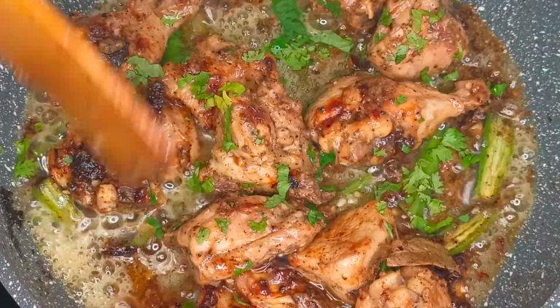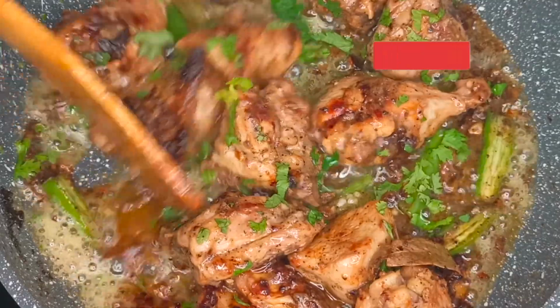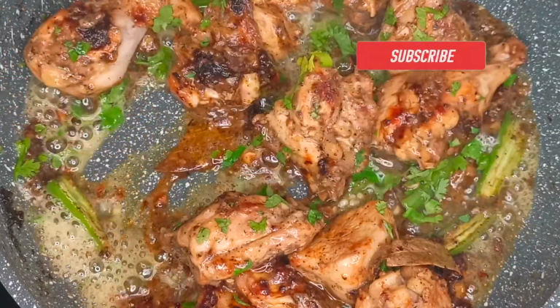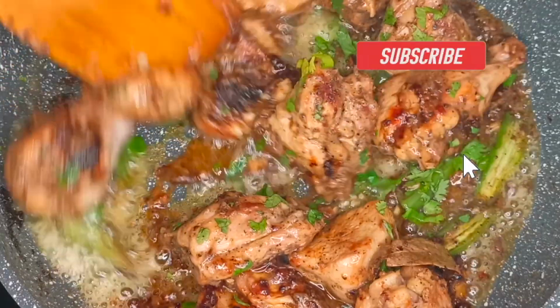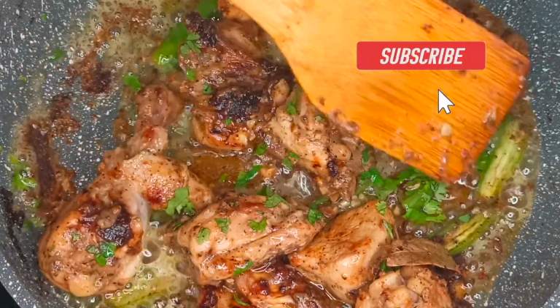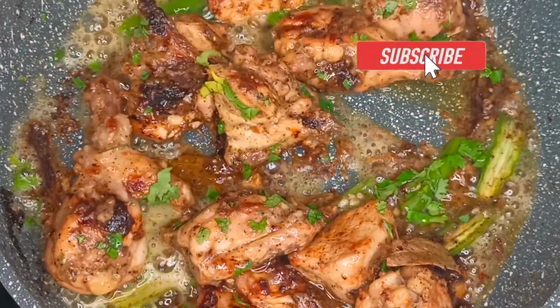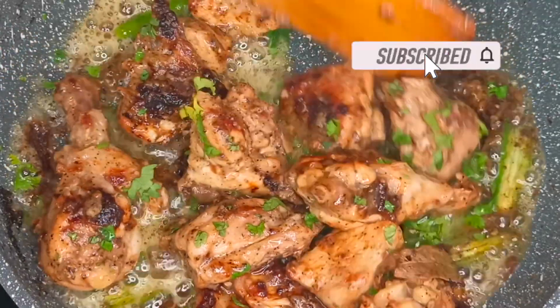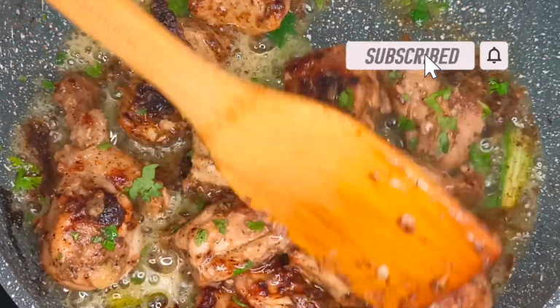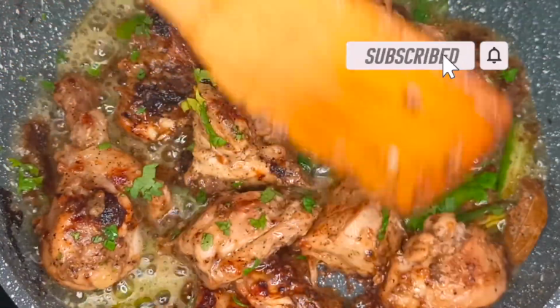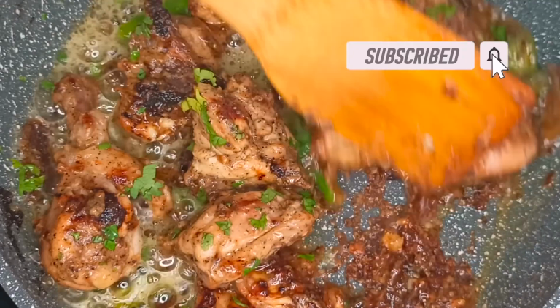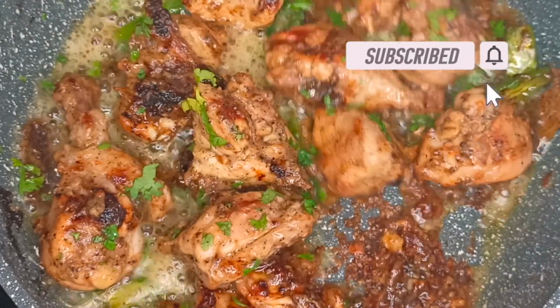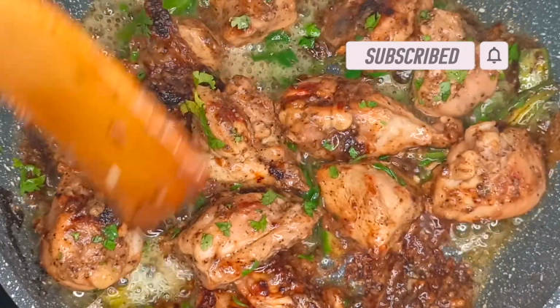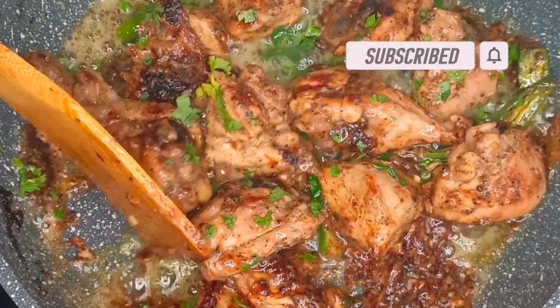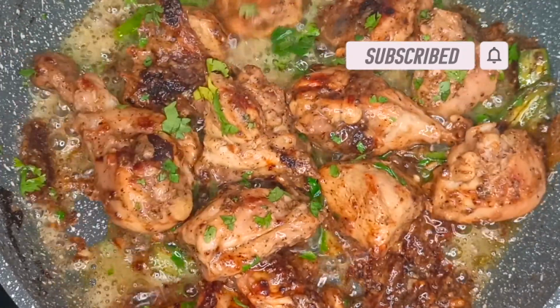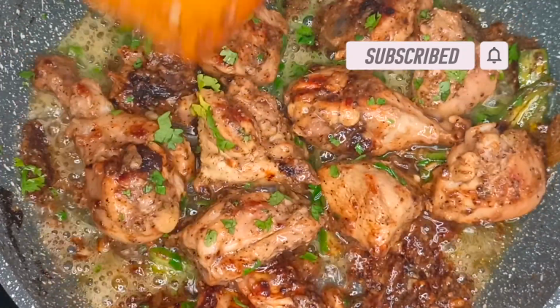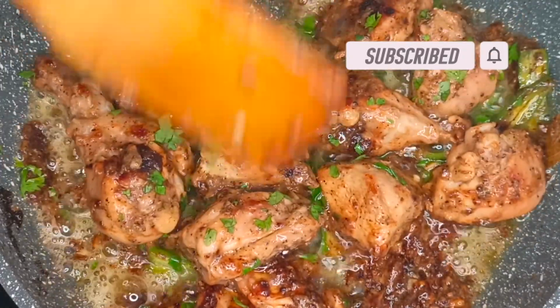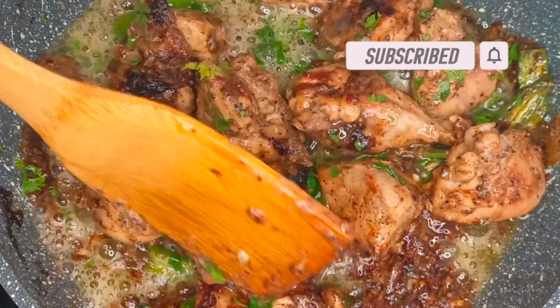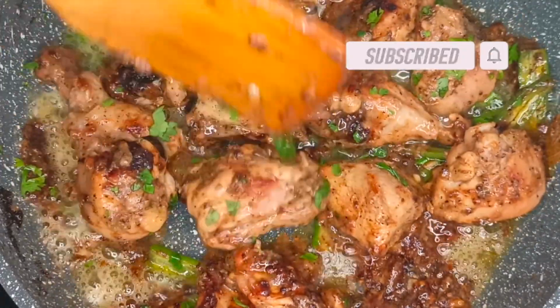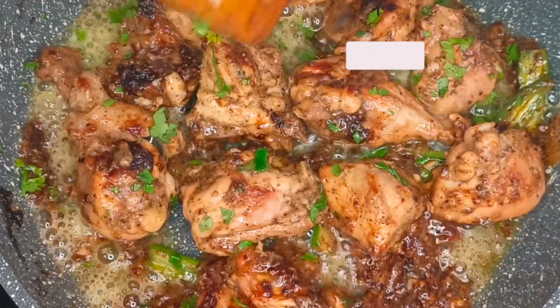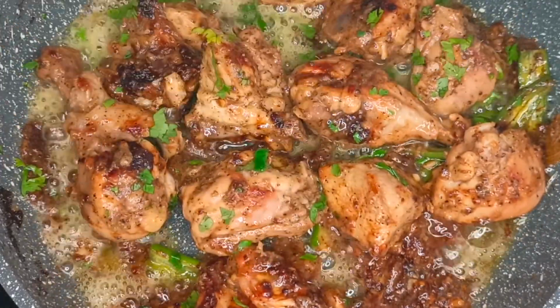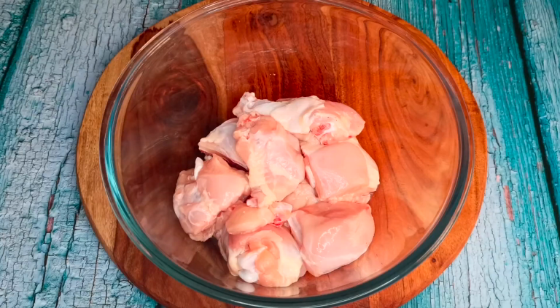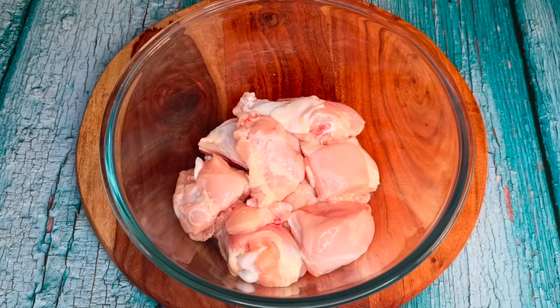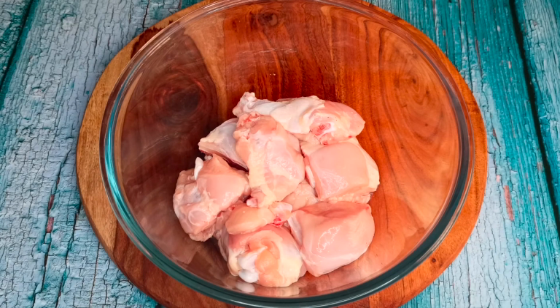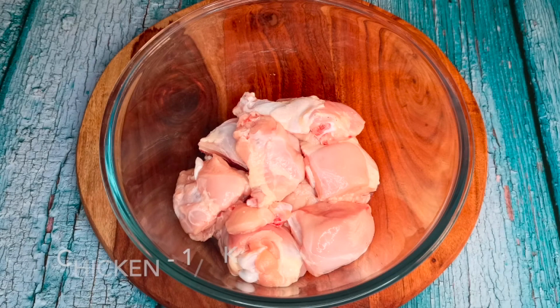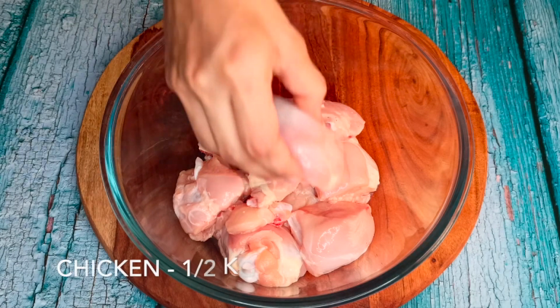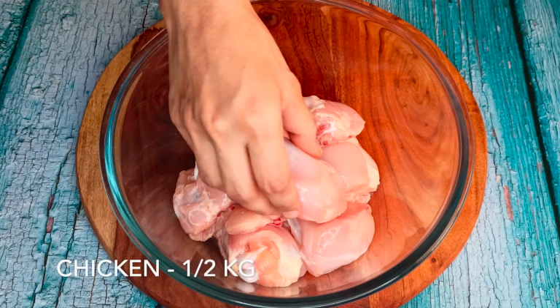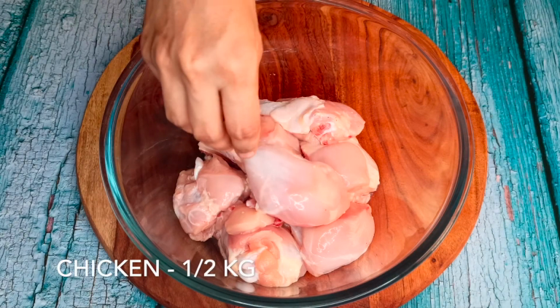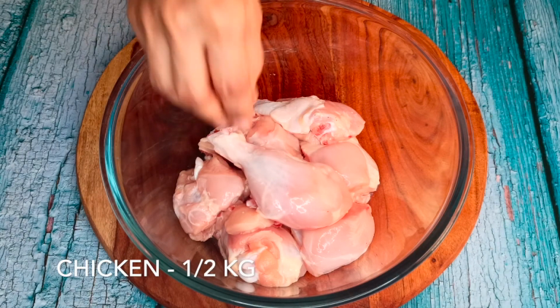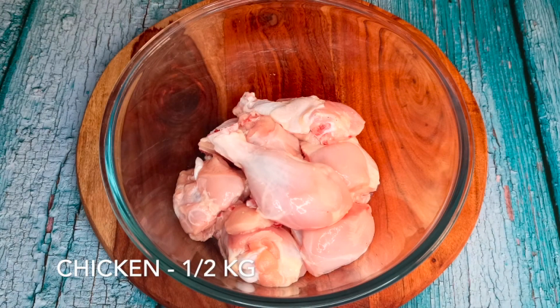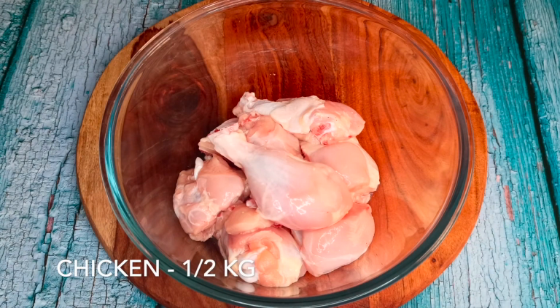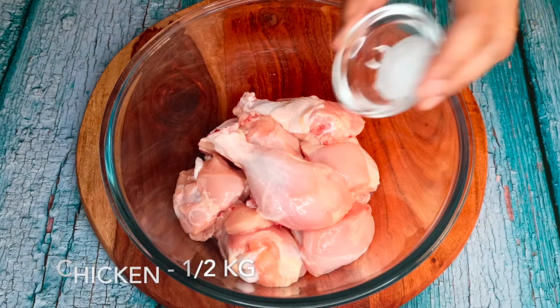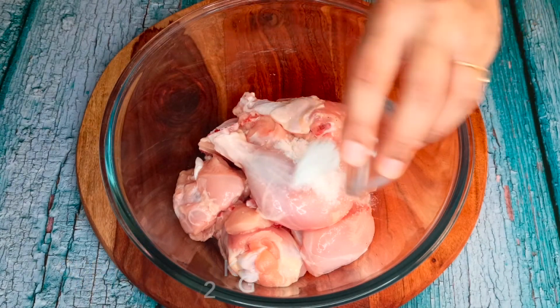Hello everyone, welcome back to Plateau Prism. Today we will see how to cook spicy and tangy lemon pepper chicken. Let's get started. In a bowl, I am taking half kg chicken. For this recipe, we need bigger chicken pieces.